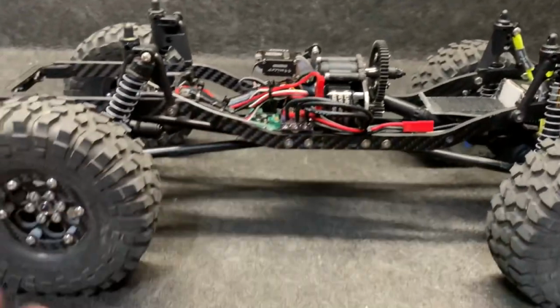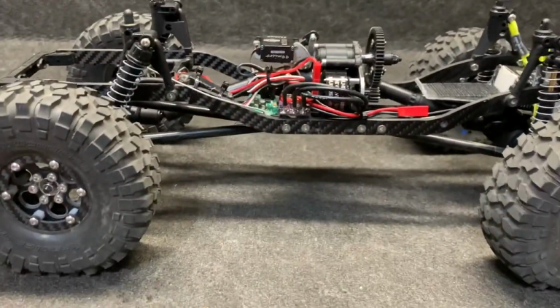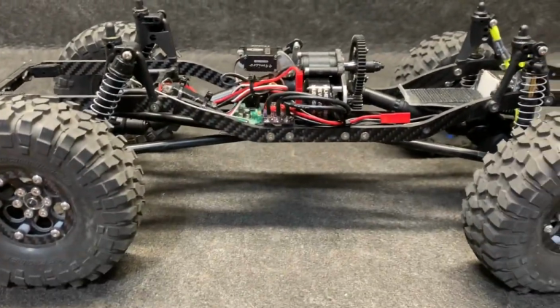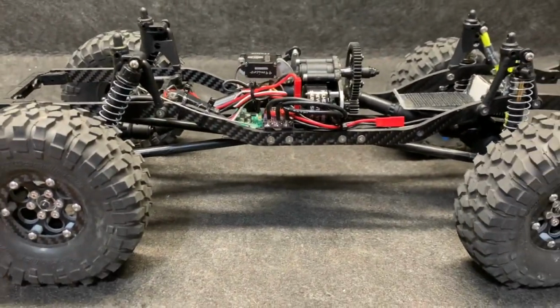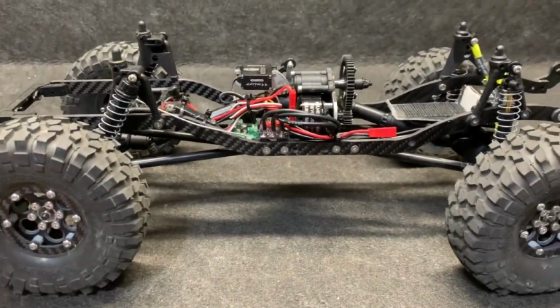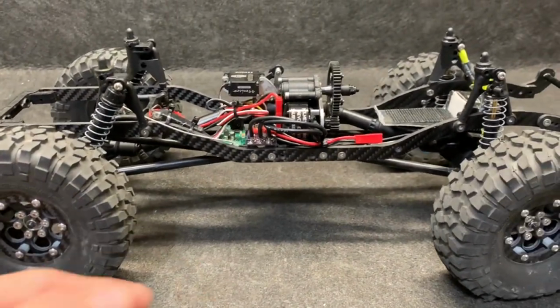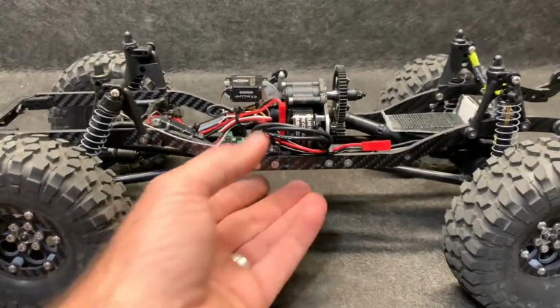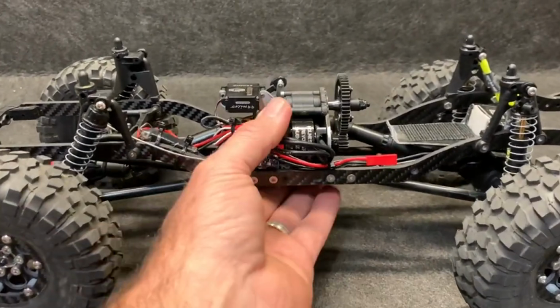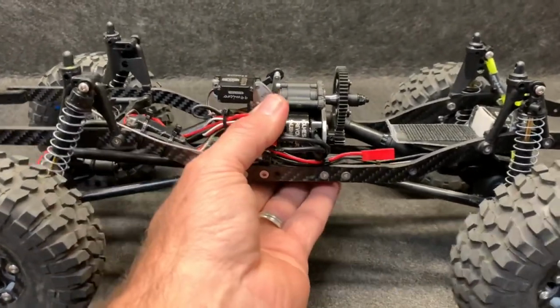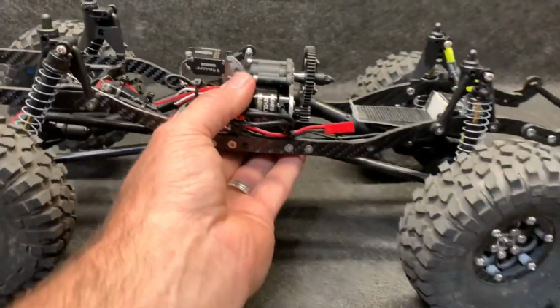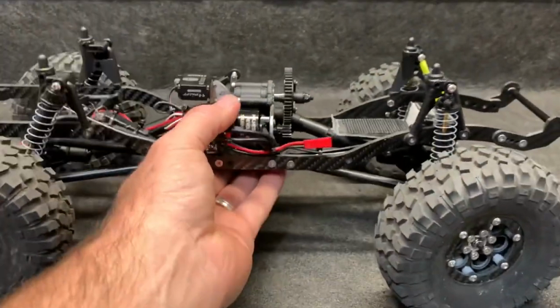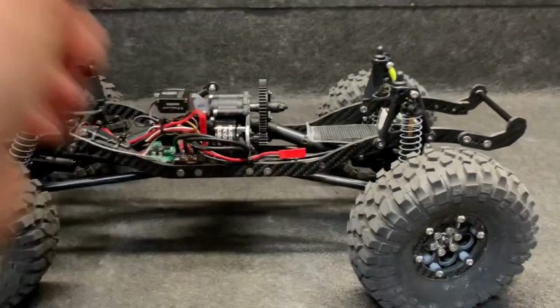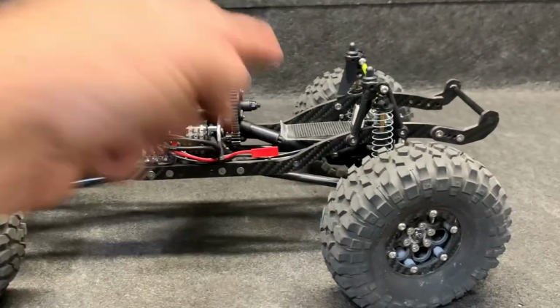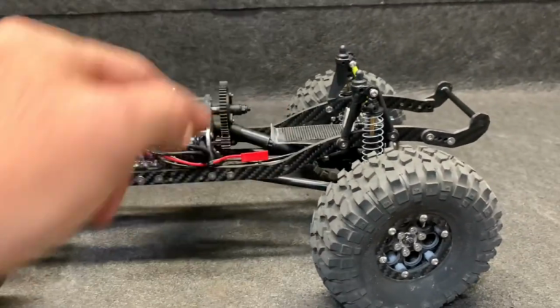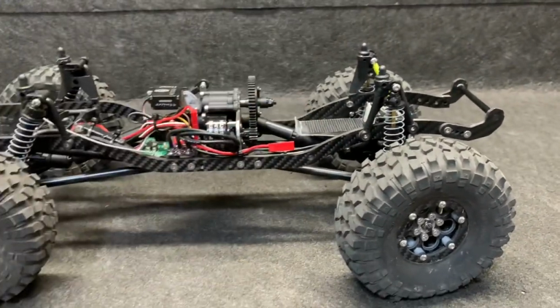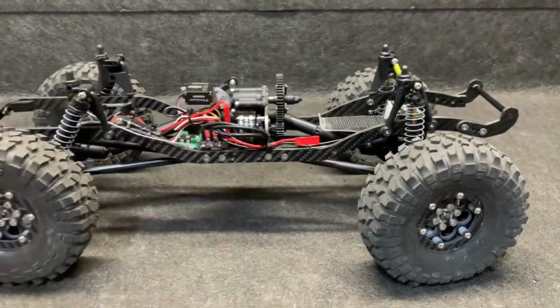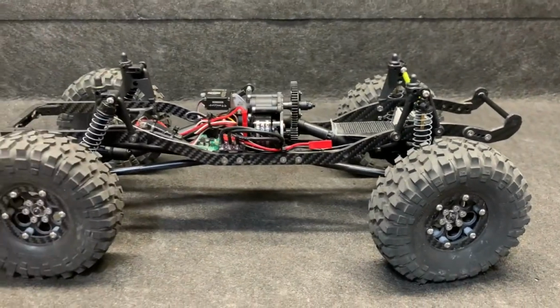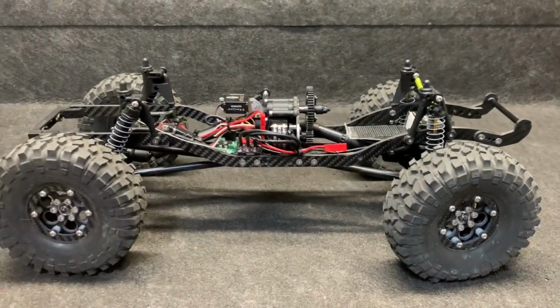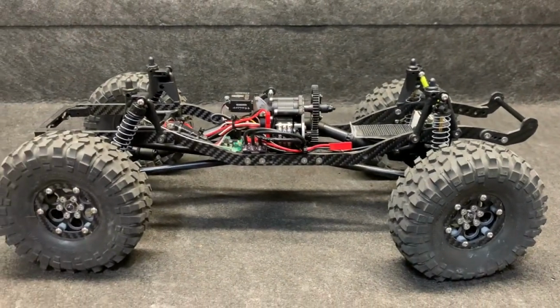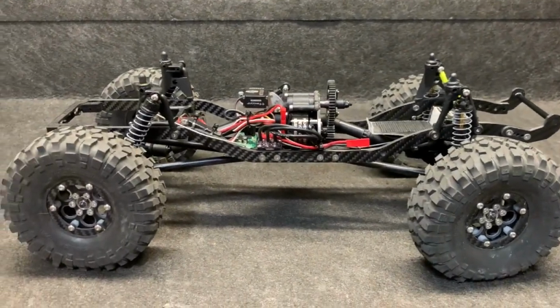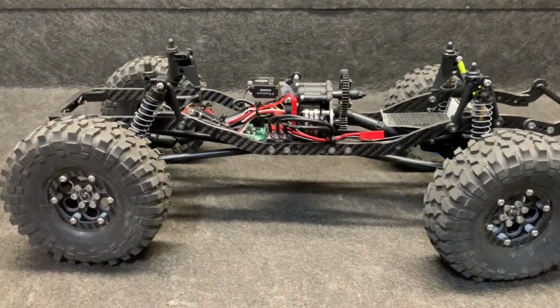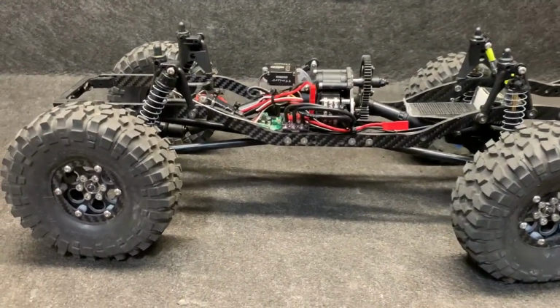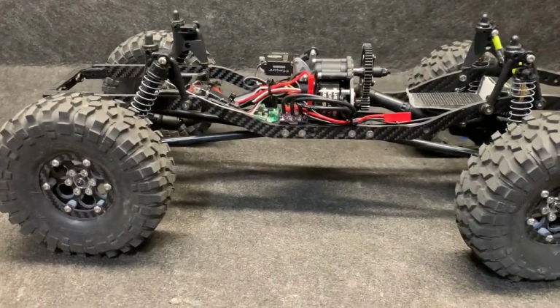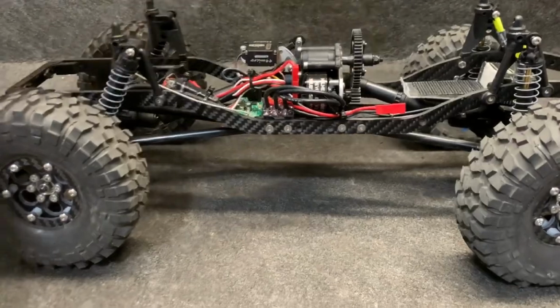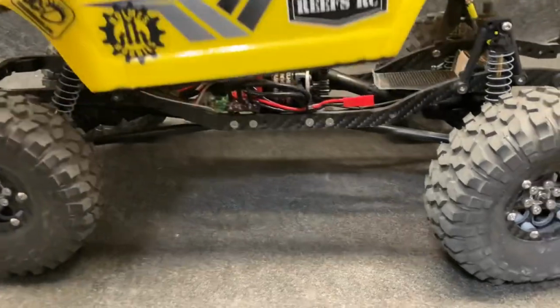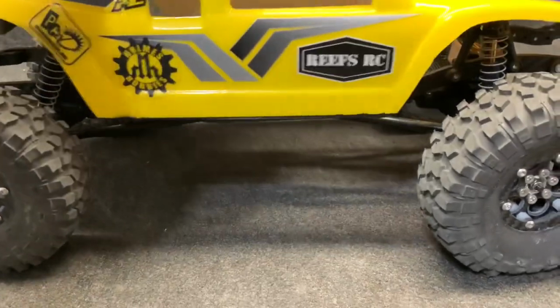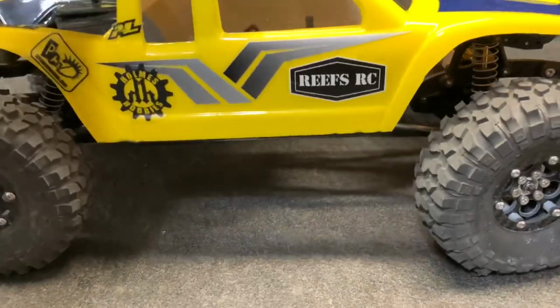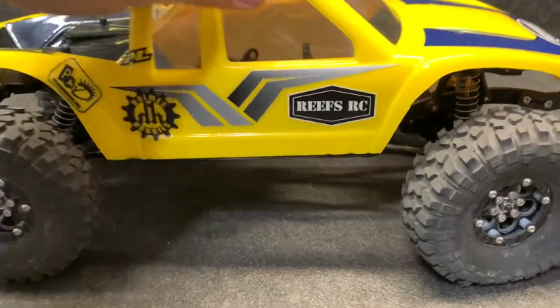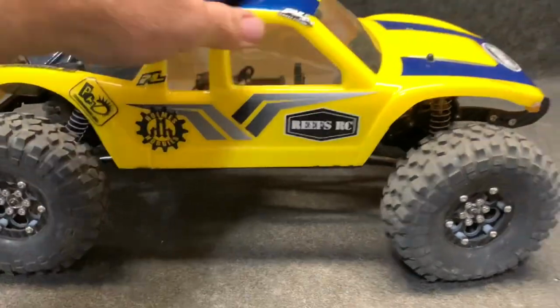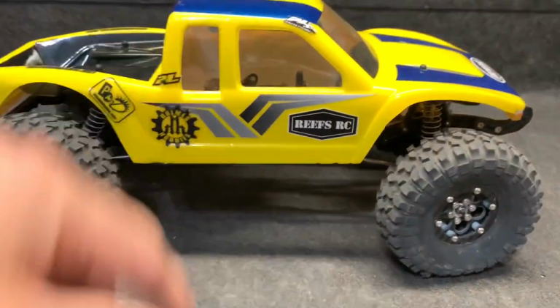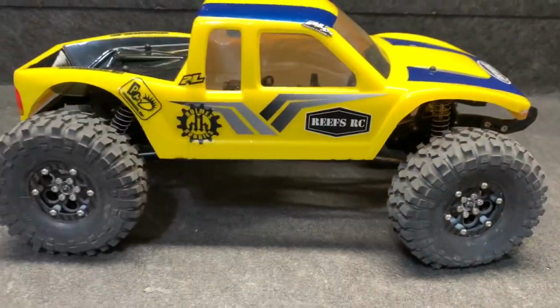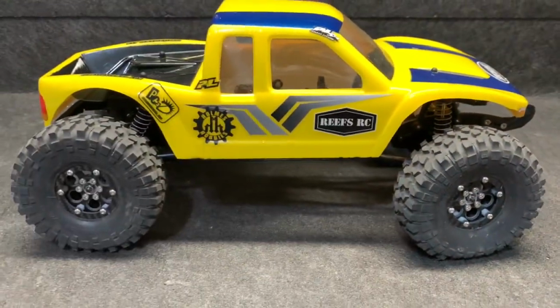All in all, it weighs in at 3 pounds 13 ounces — and that's with the battery. The battery is a 500 milliamp 3S. With all that said, it is time to get this thing to the dirt.